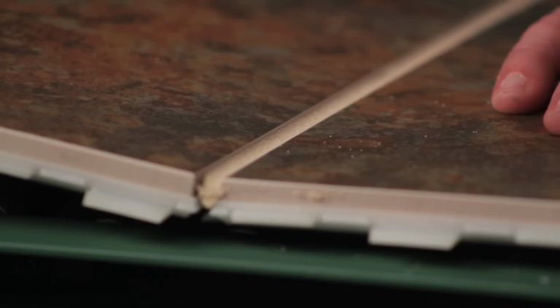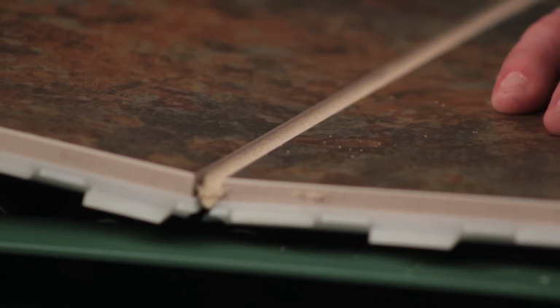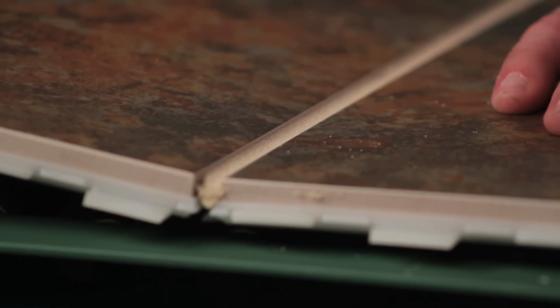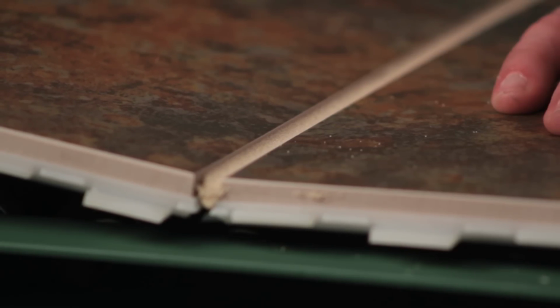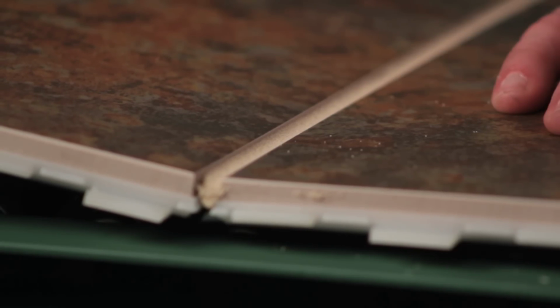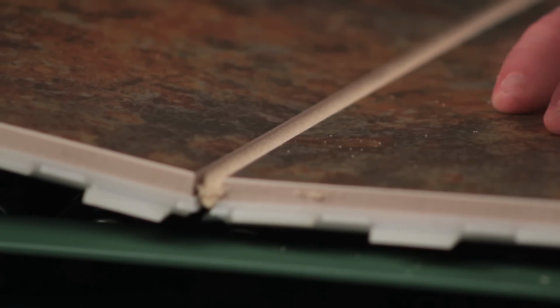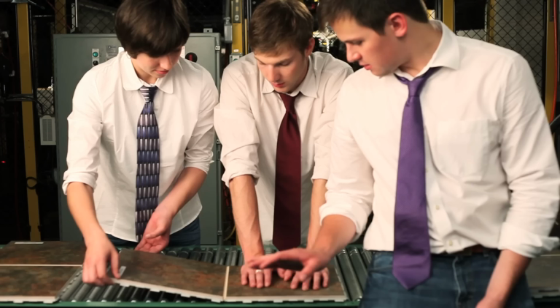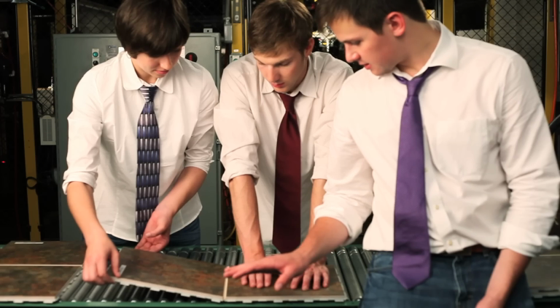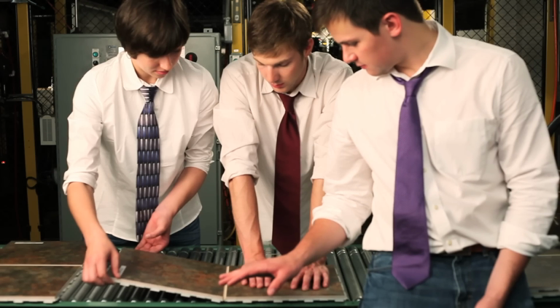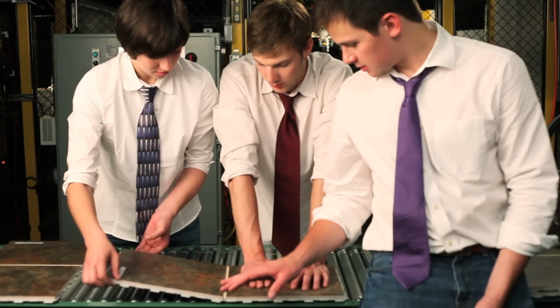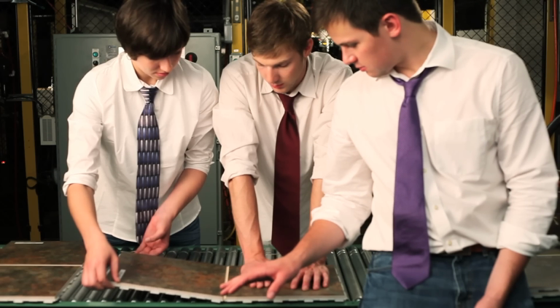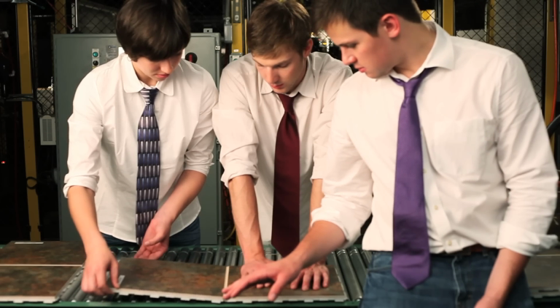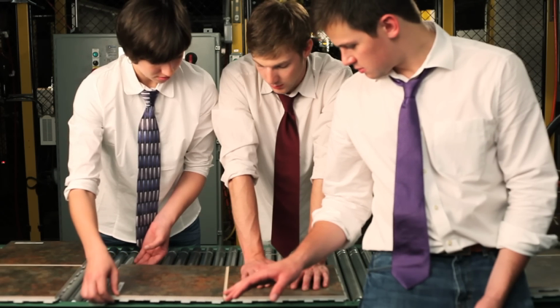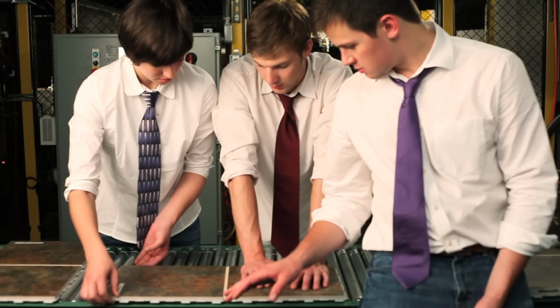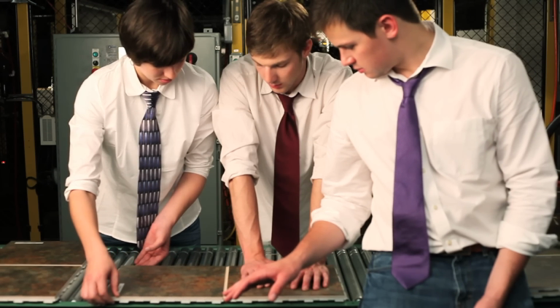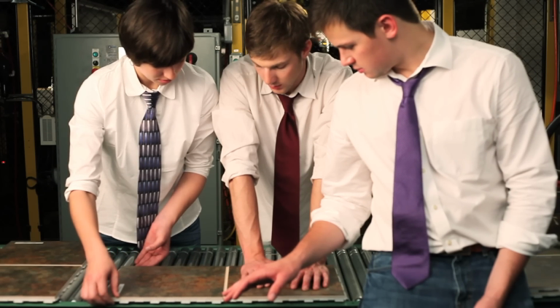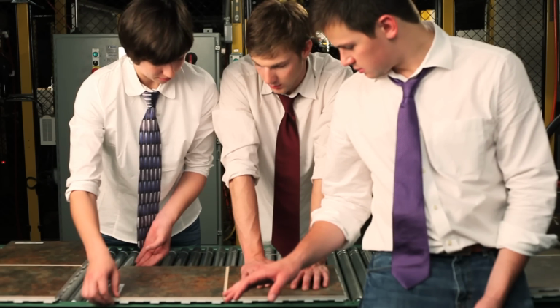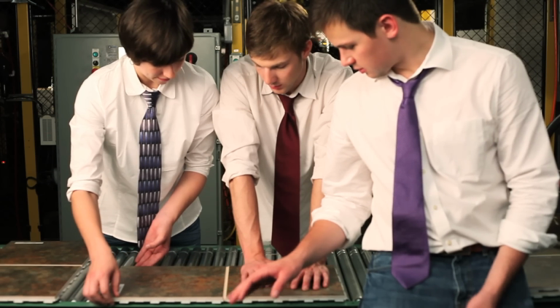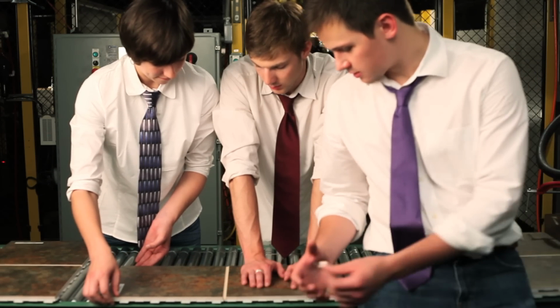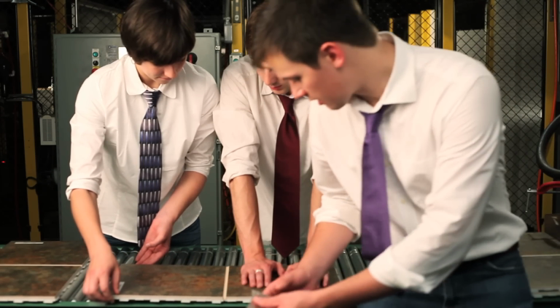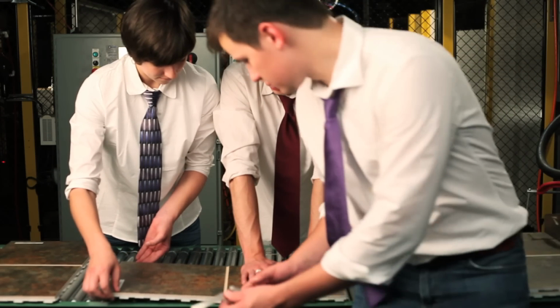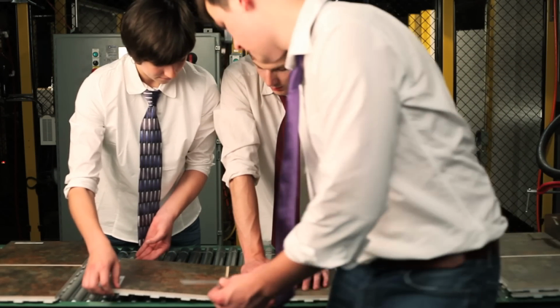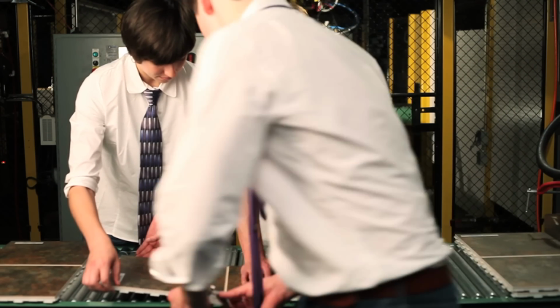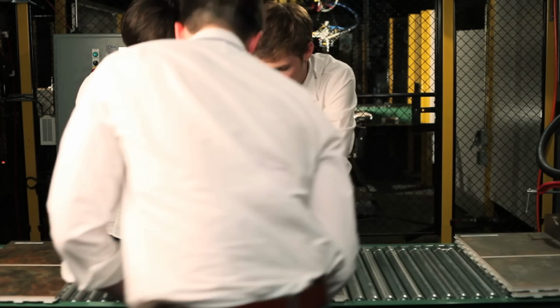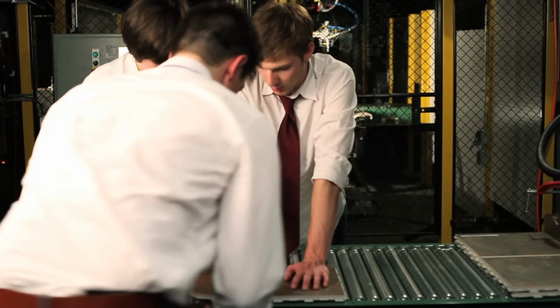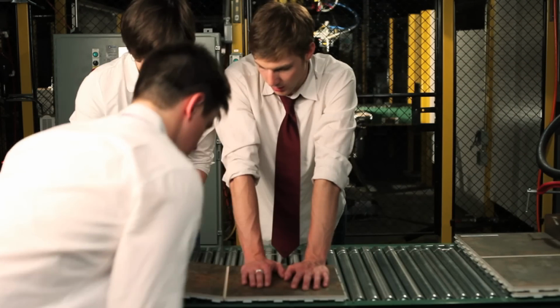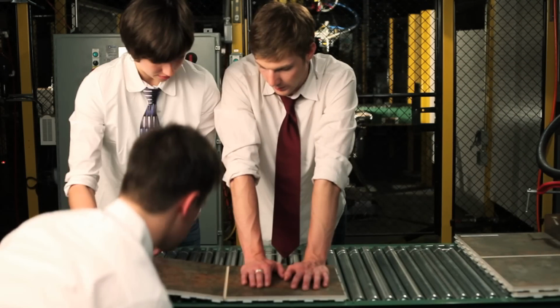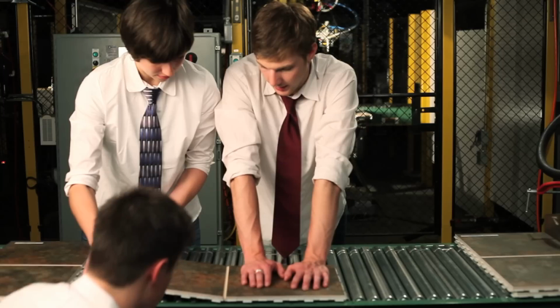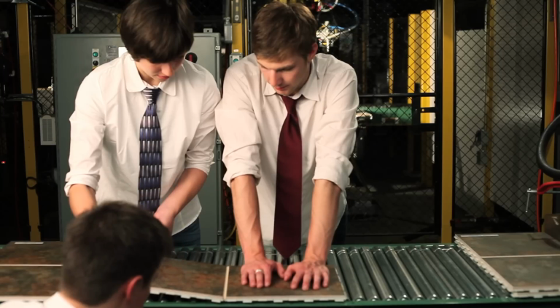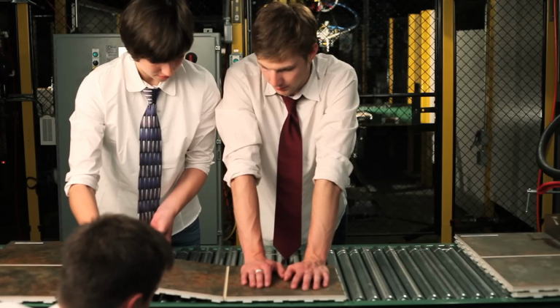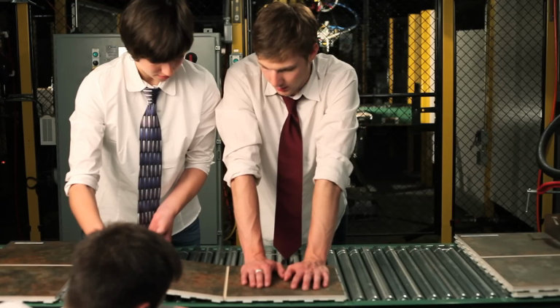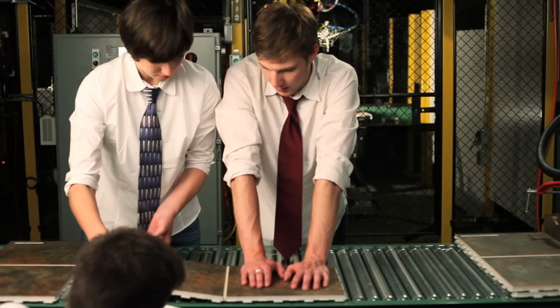I'm hearing something — is that cracking? Bend it back to see if it cracked. A little bit. So how far did you get? Right there, and right there.